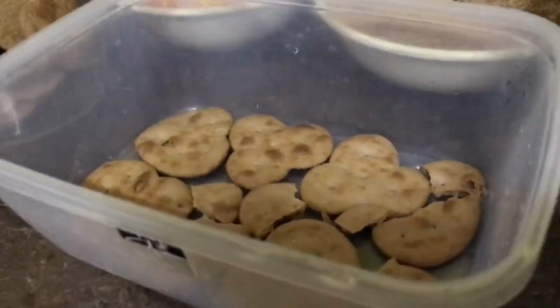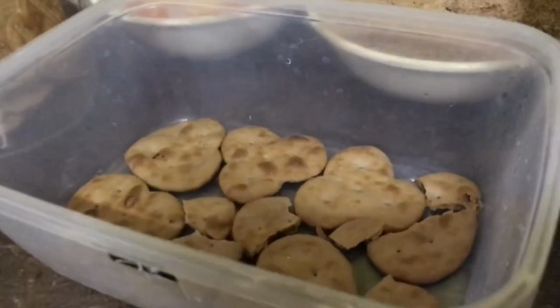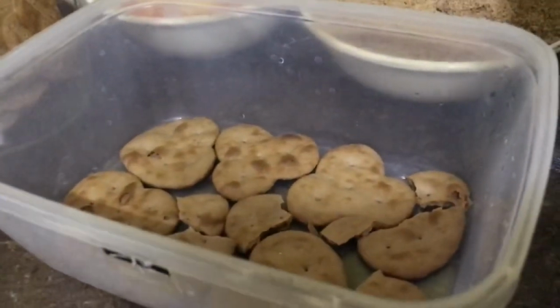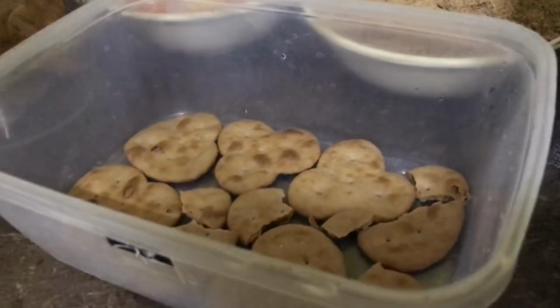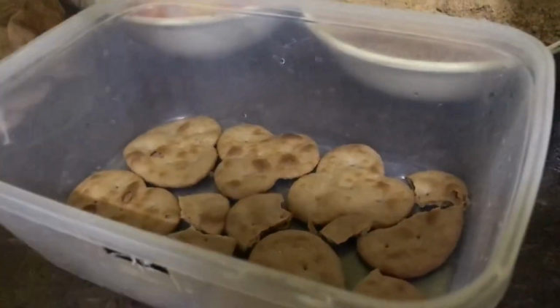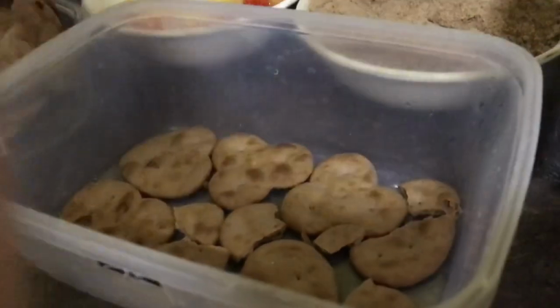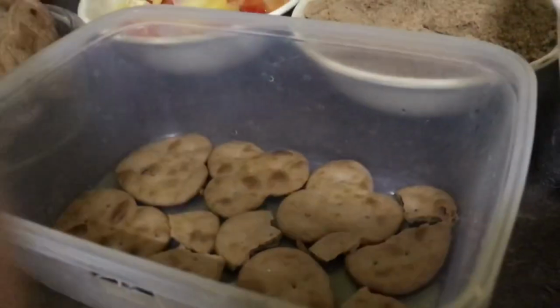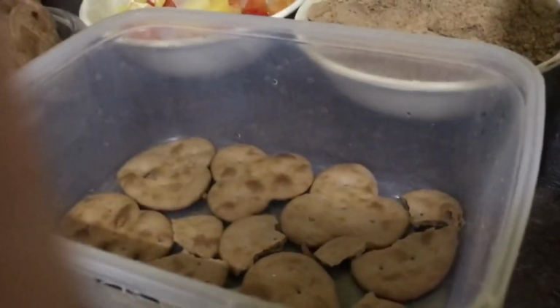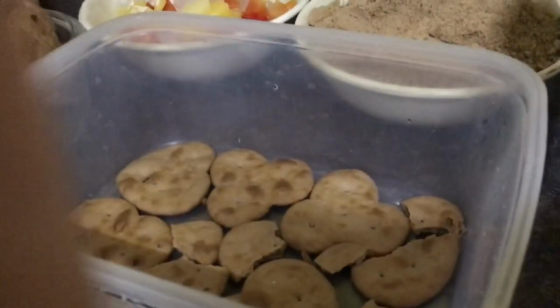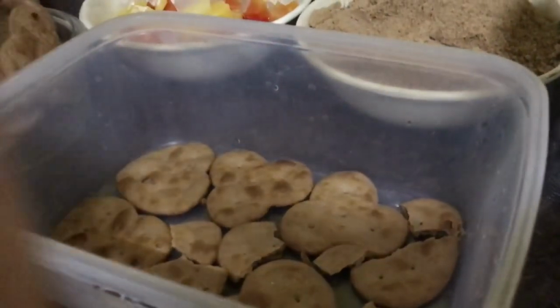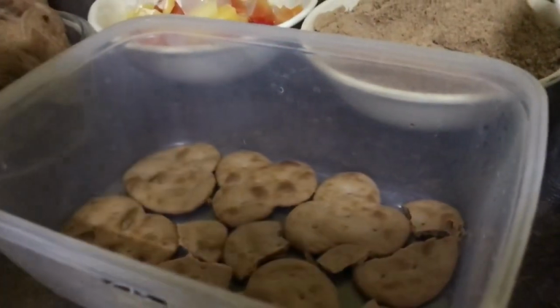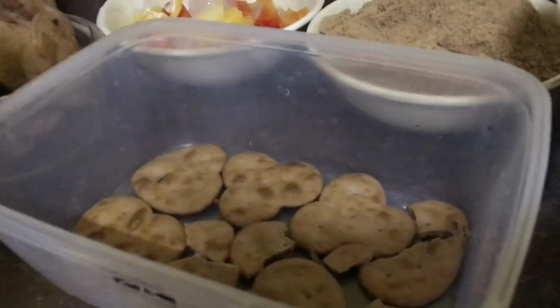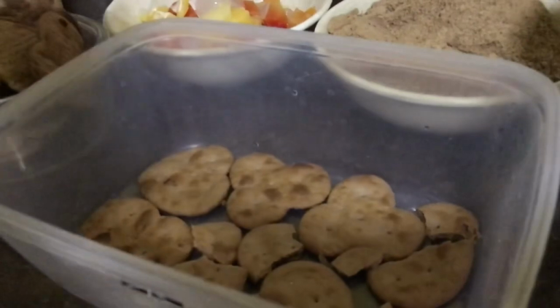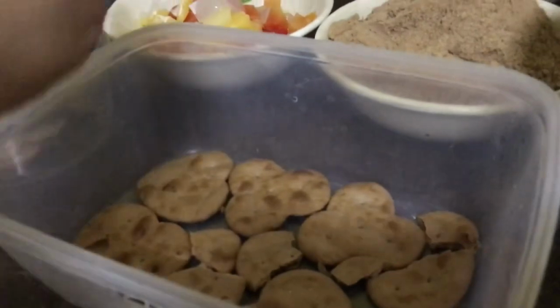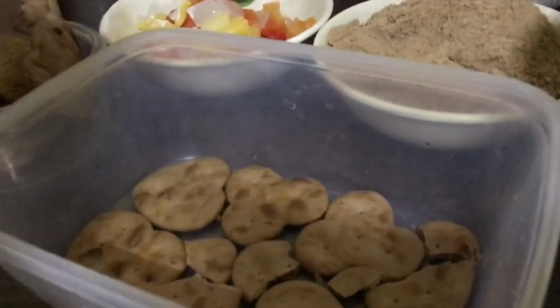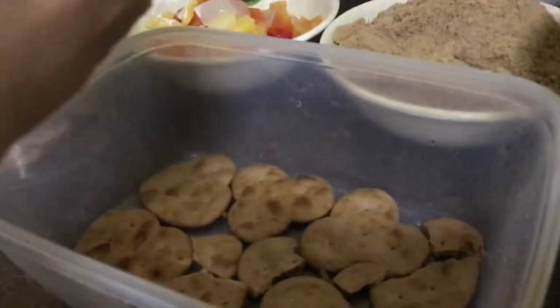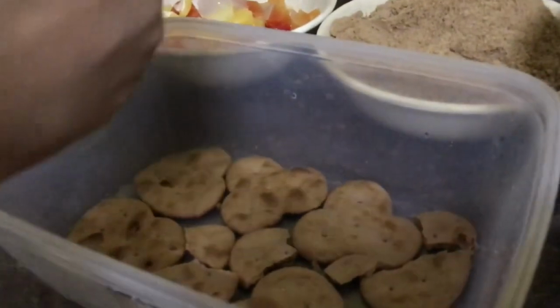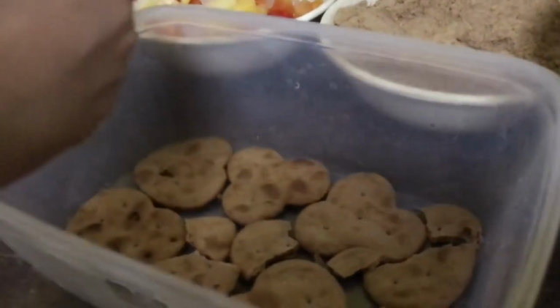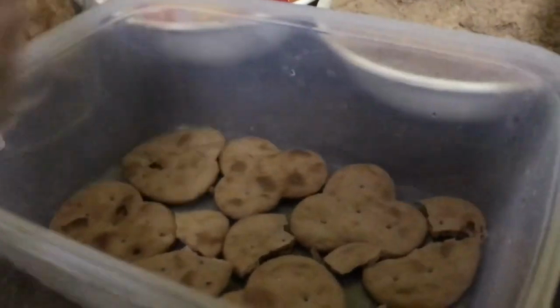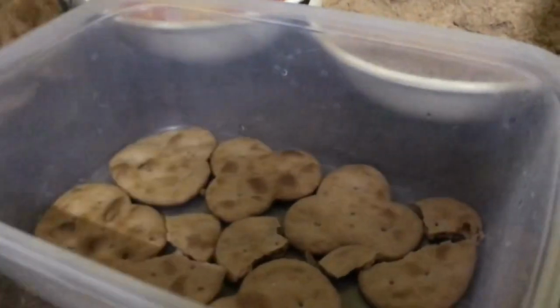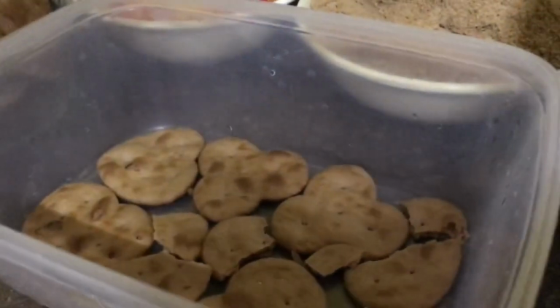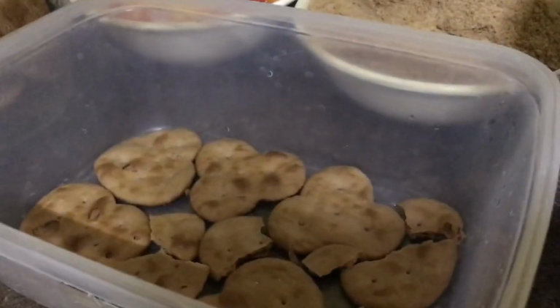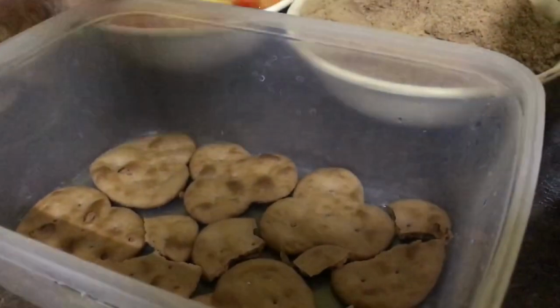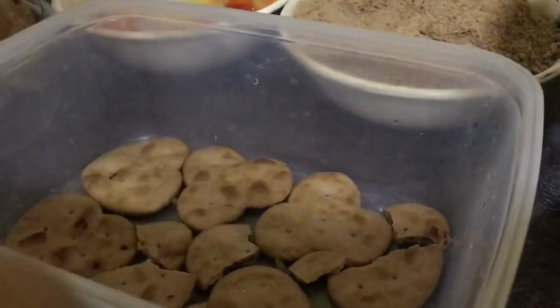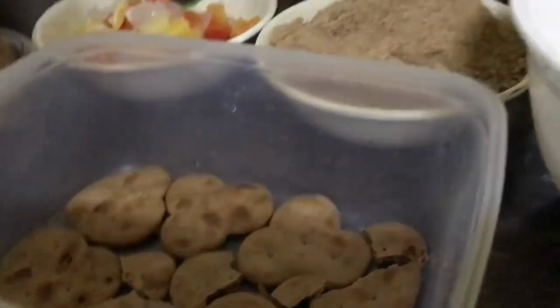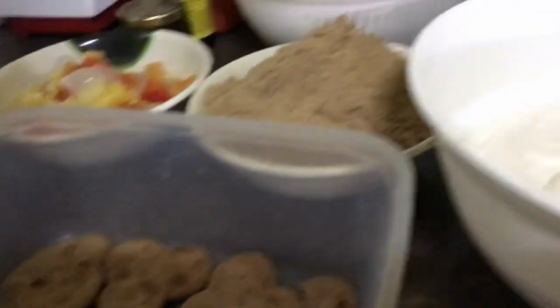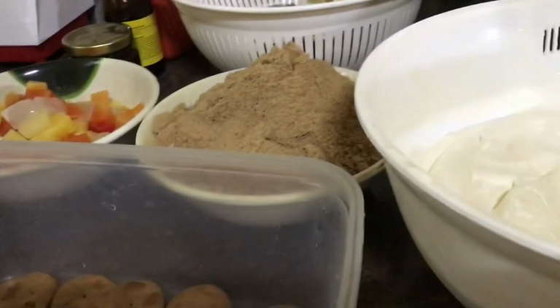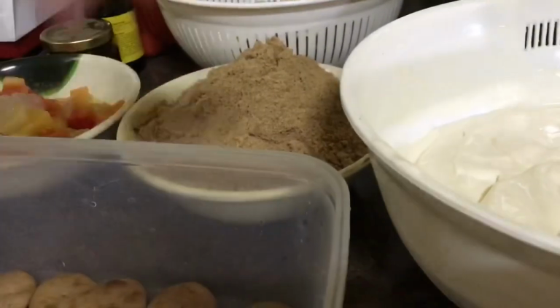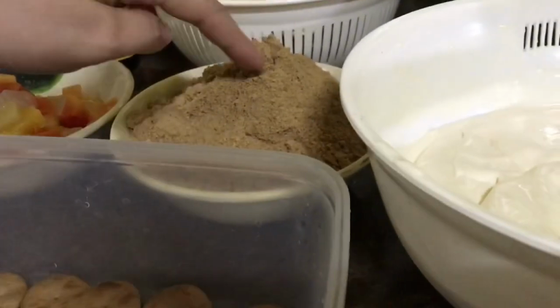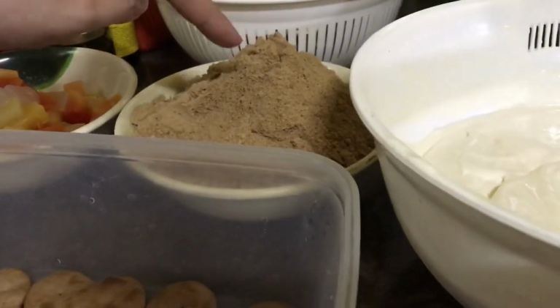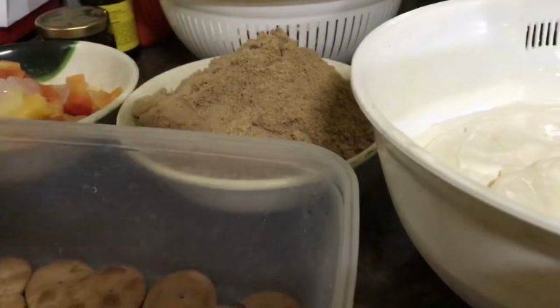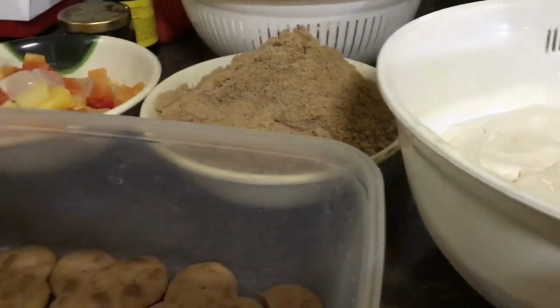Ayan ang ating unang layer, and then lalagyan natin syempre yung ating pina-regular na bahay.